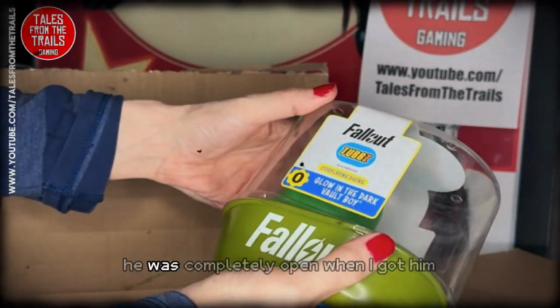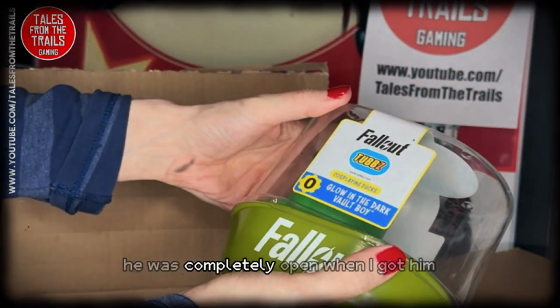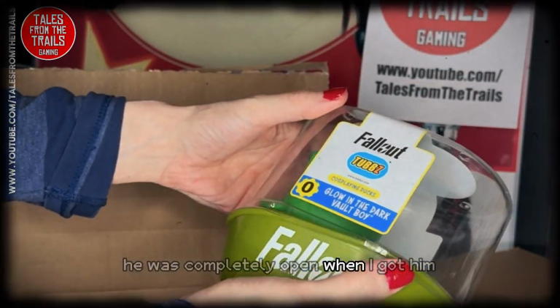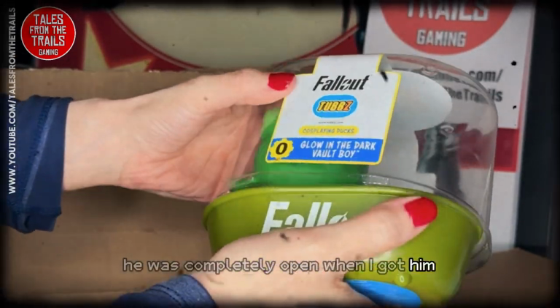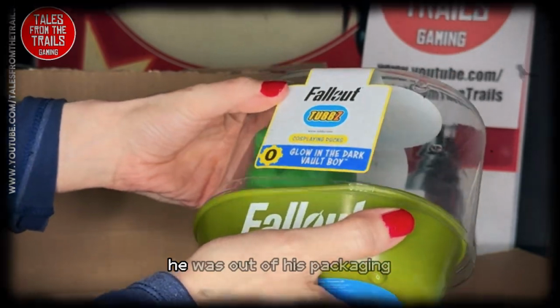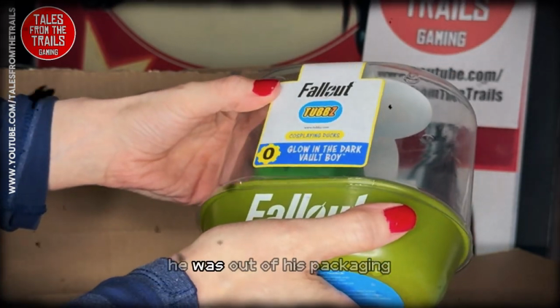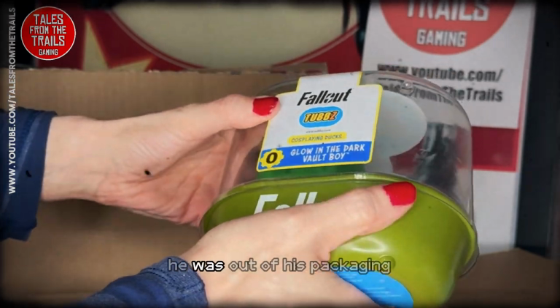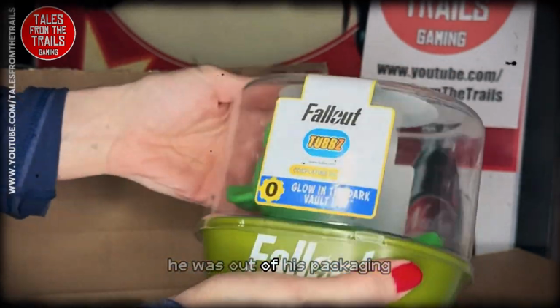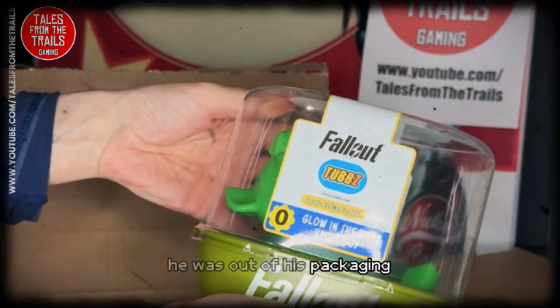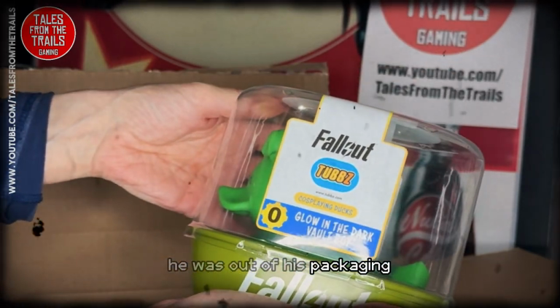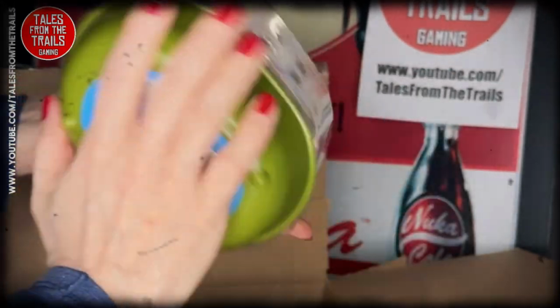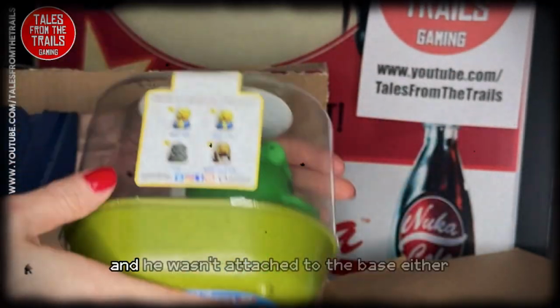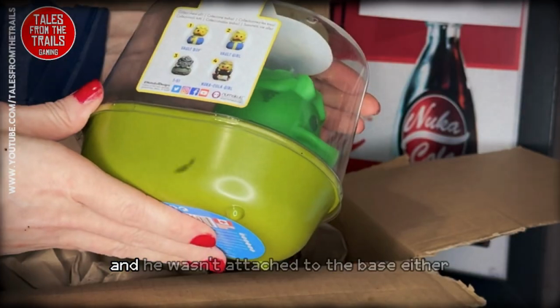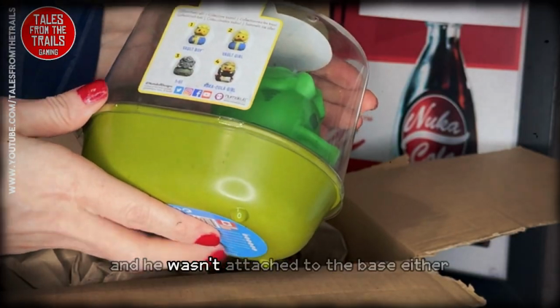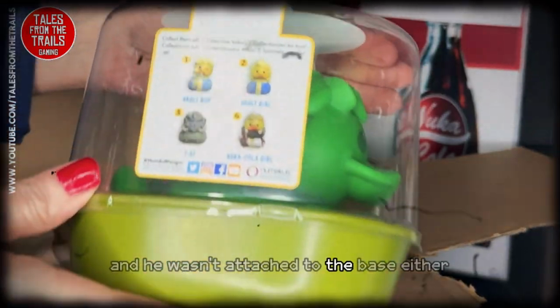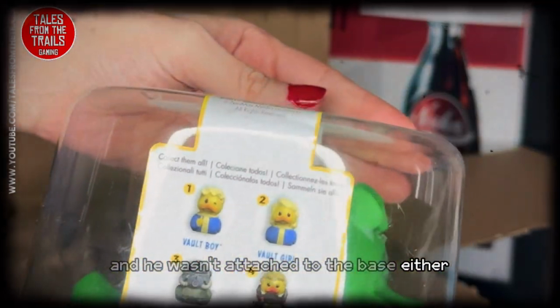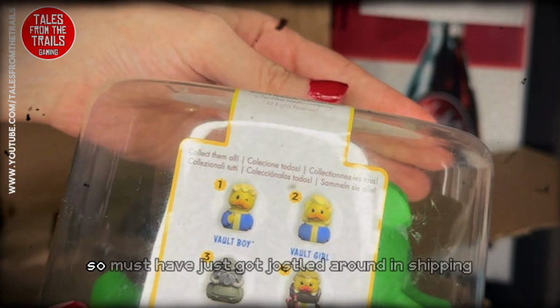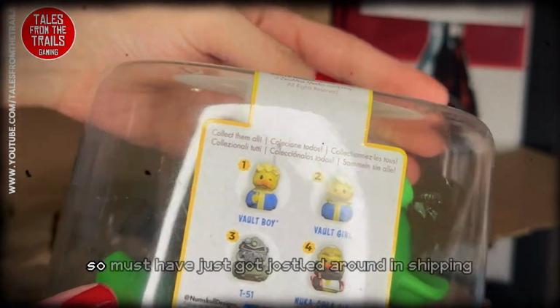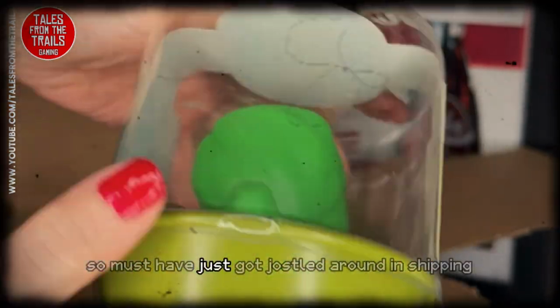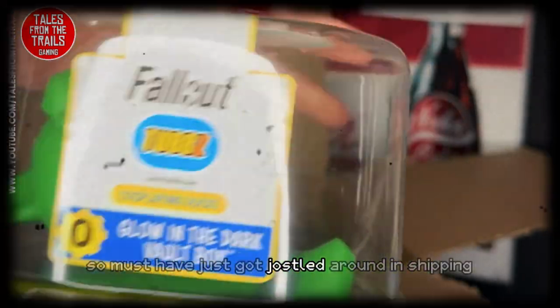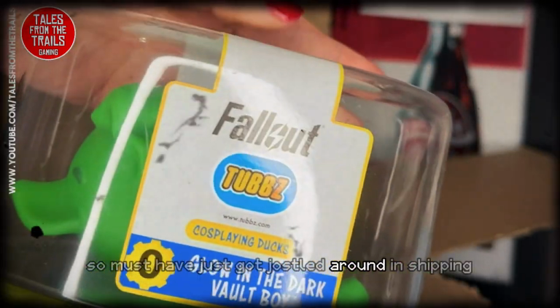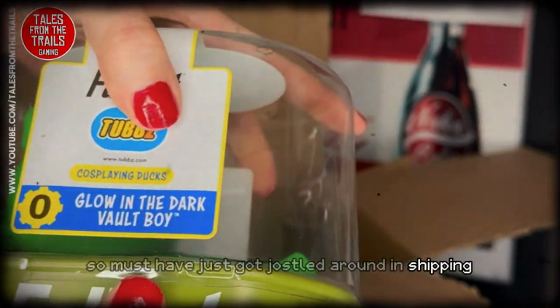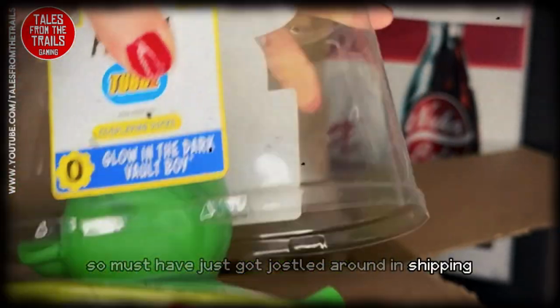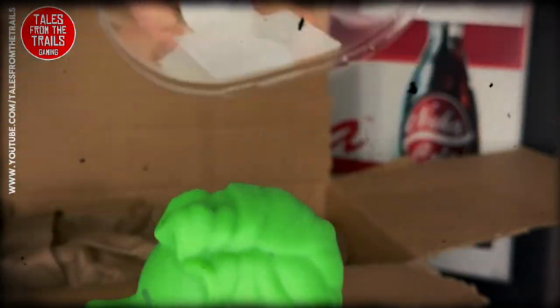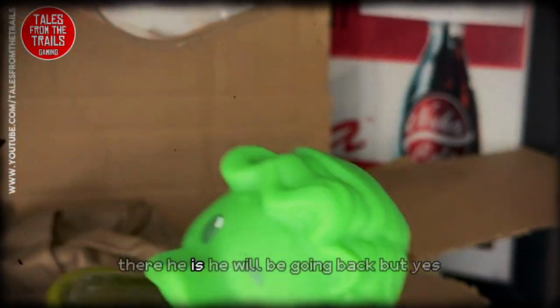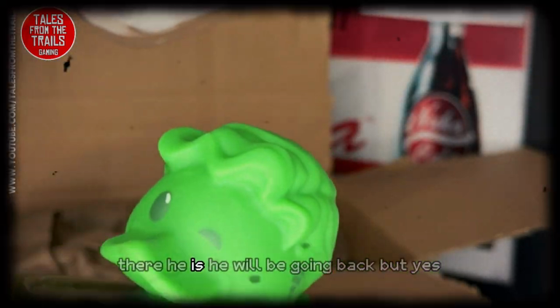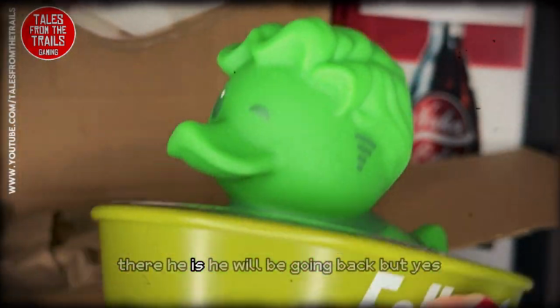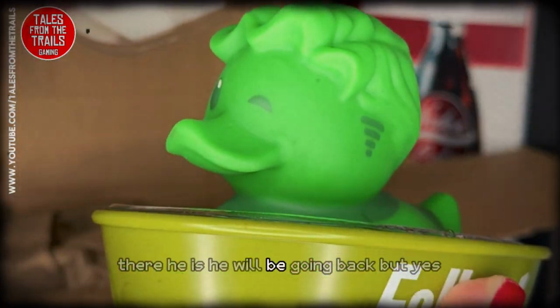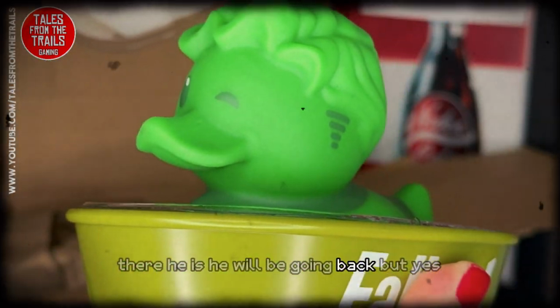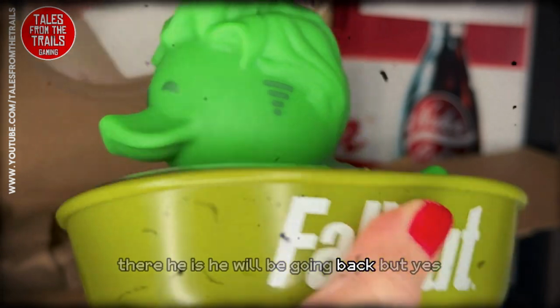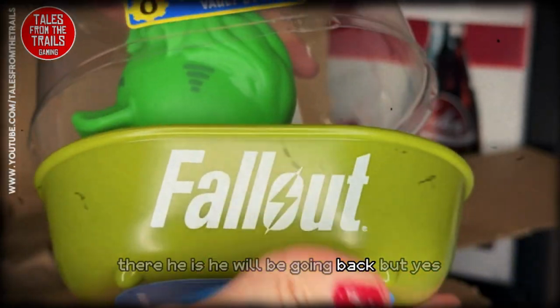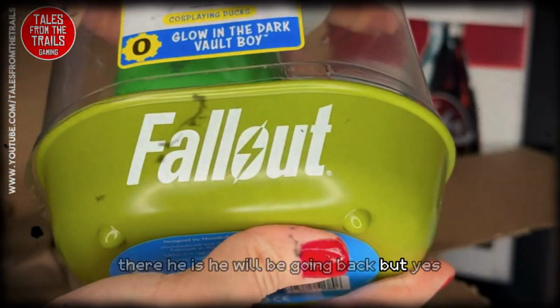He was completely open when I got him — he was out of his packaging and he wasn't attached to the base either, so he just got jostled around in shipping. There he is. He will be going back, but yes.